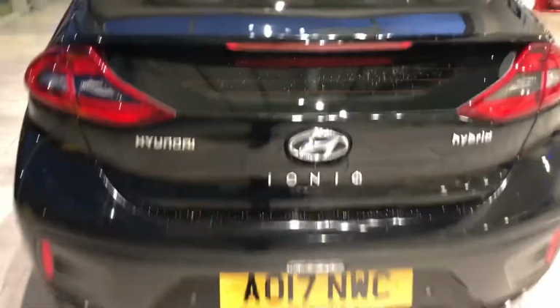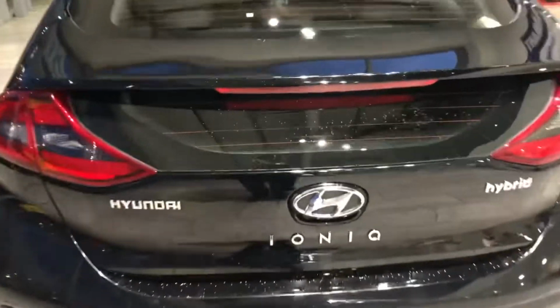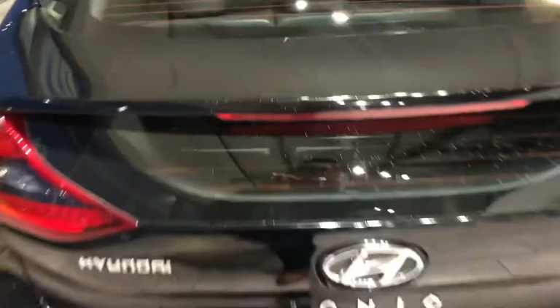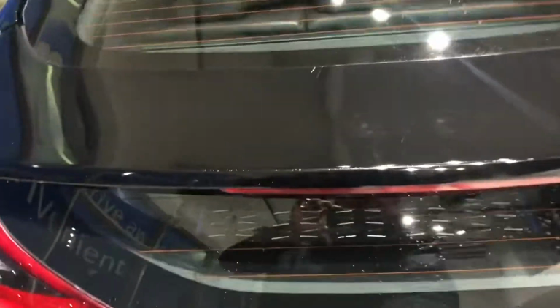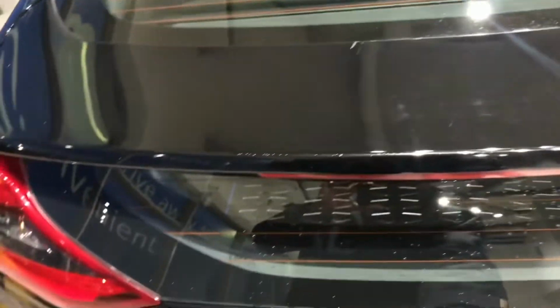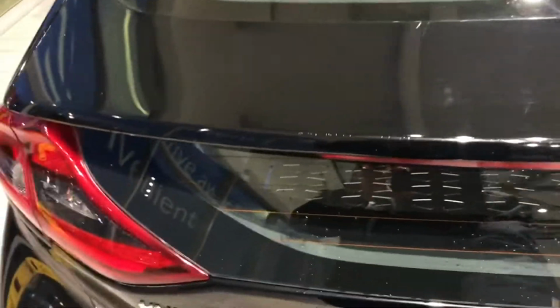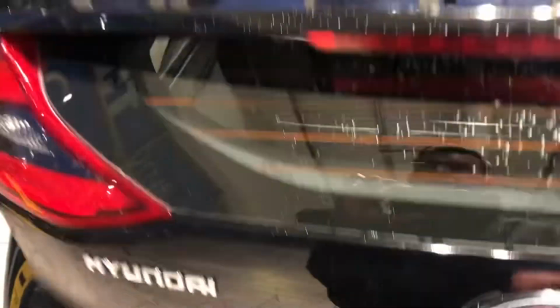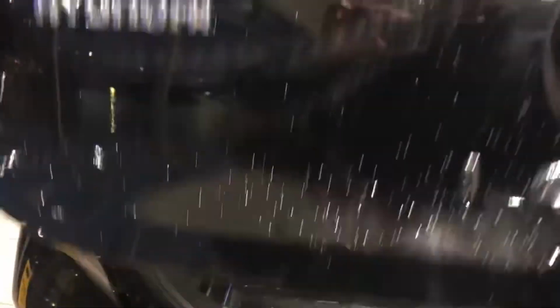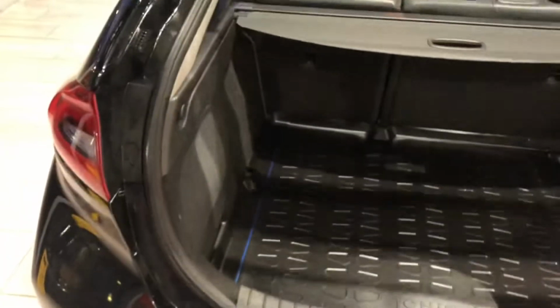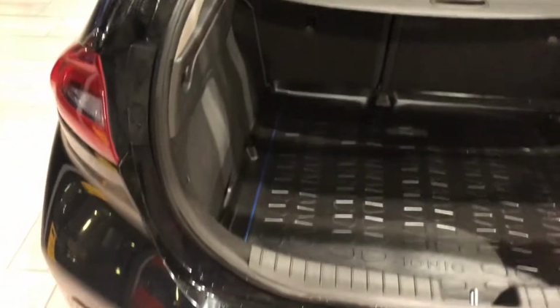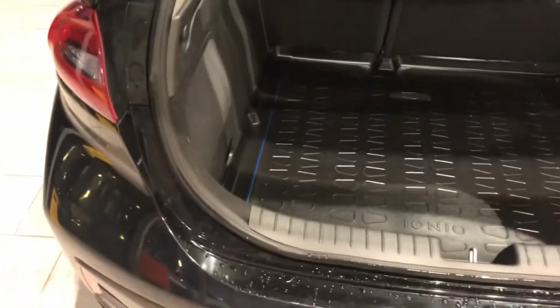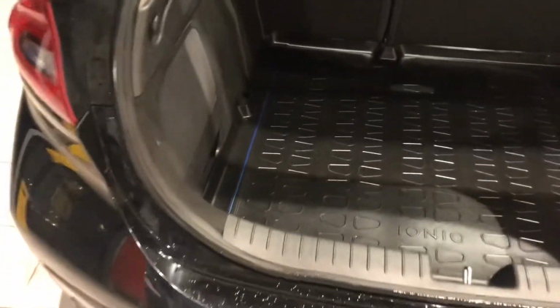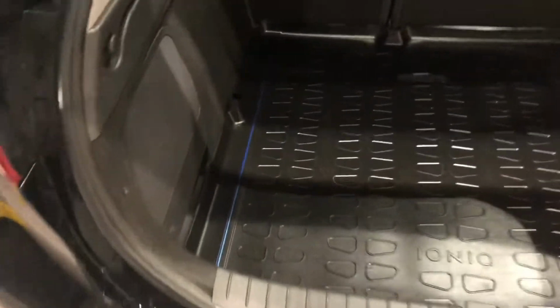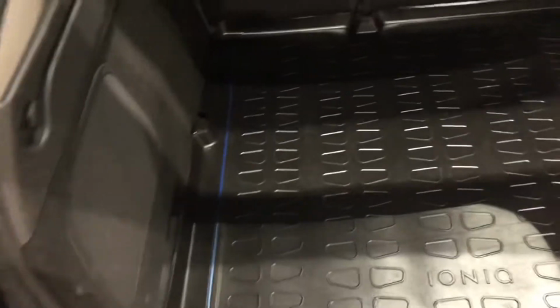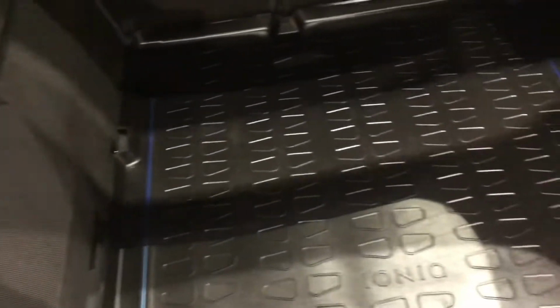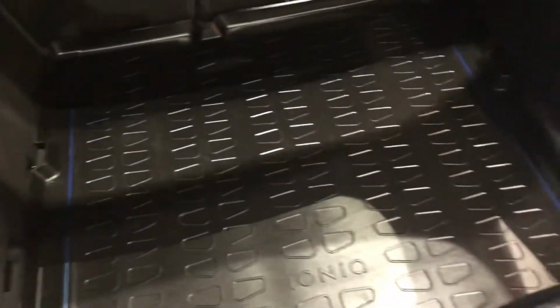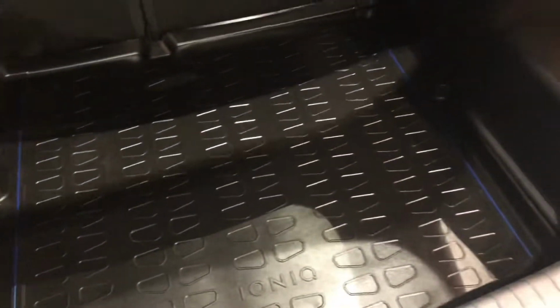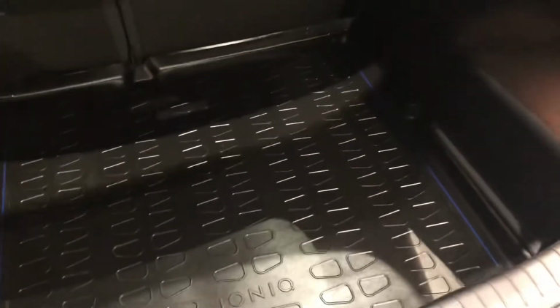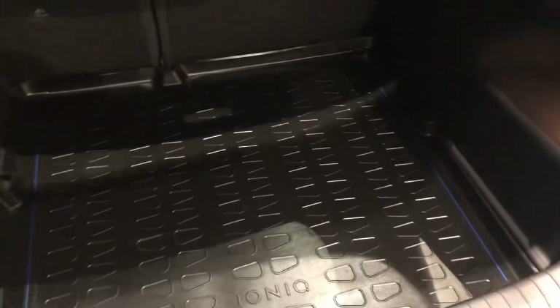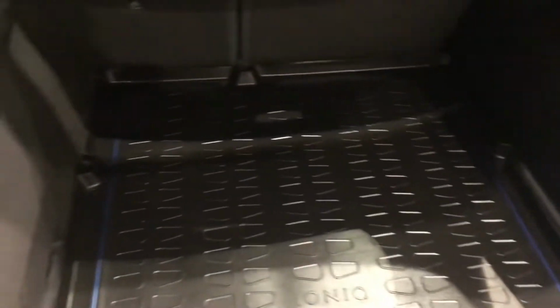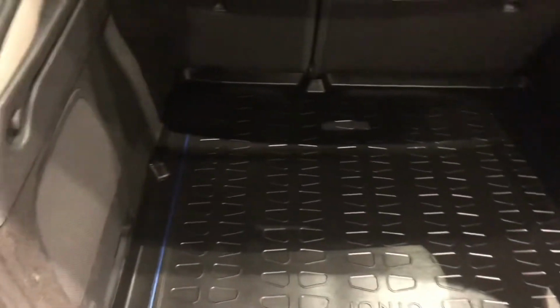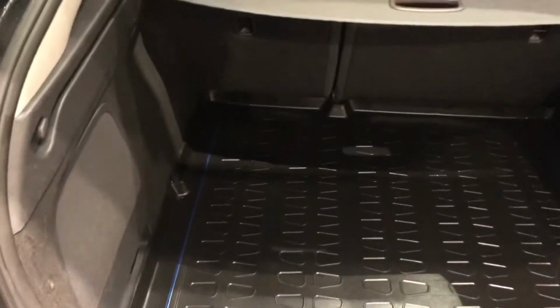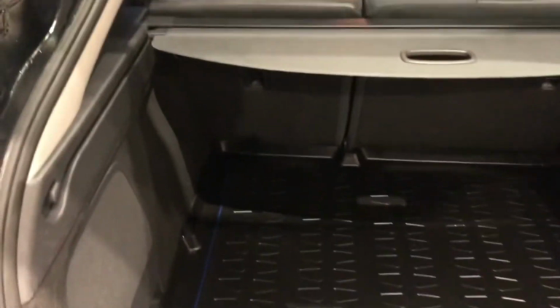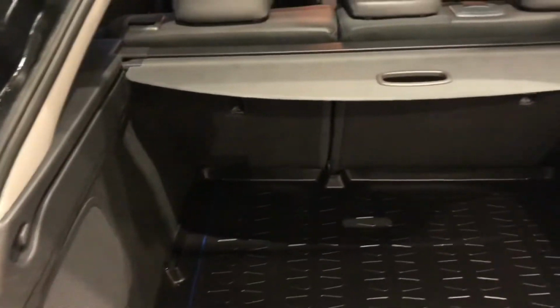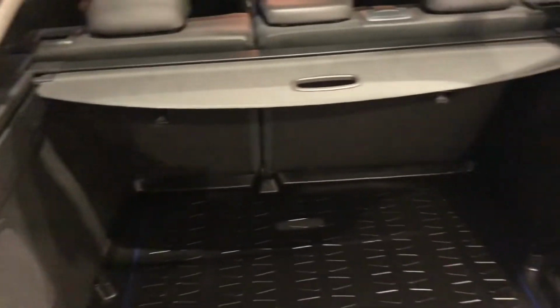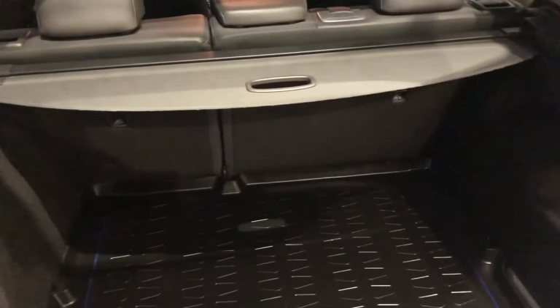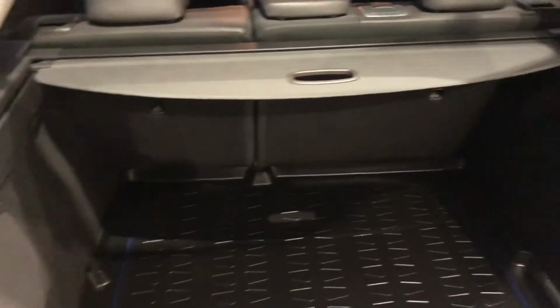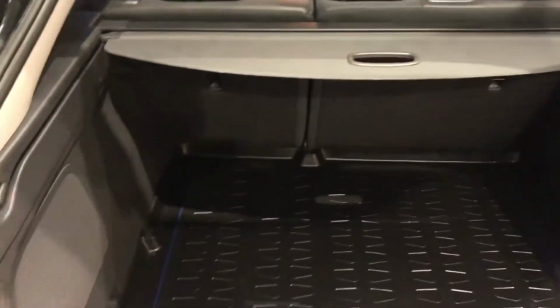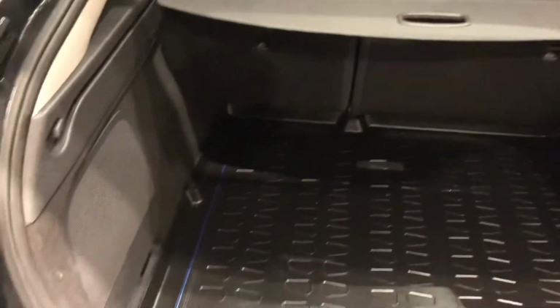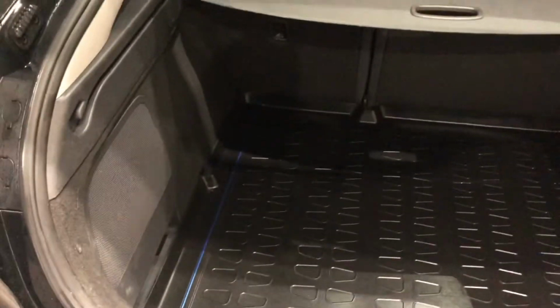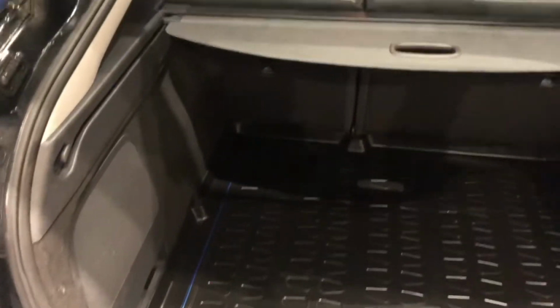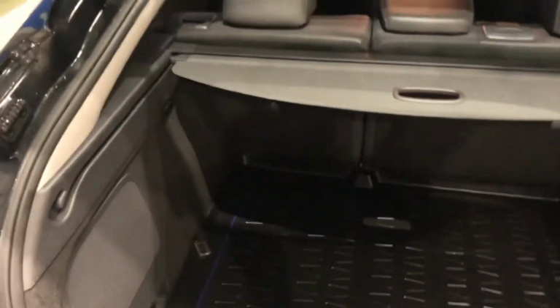It's got a really good sized boot on this actually — I'll just show you that. It's got the boot organiser in there as well. Nice big, deep boot. Really practical. 60-40 split rear seats as well if you need the extra space.